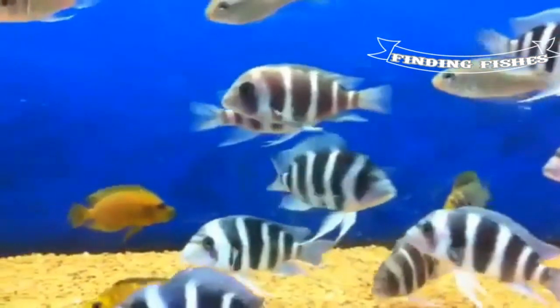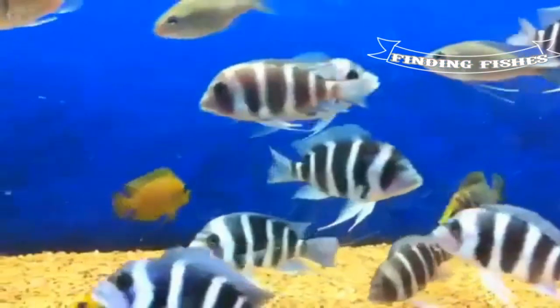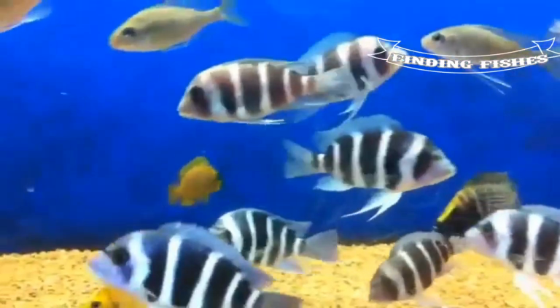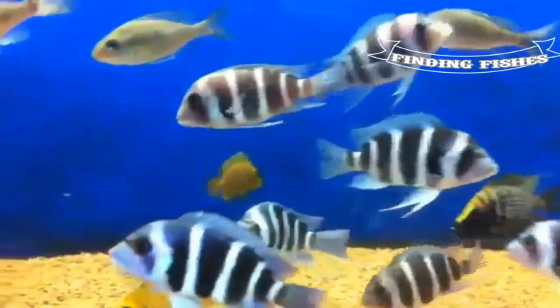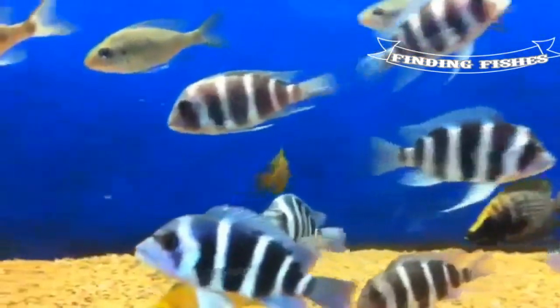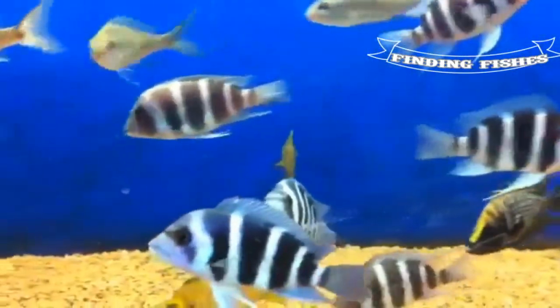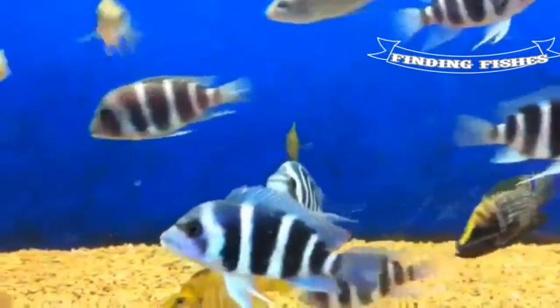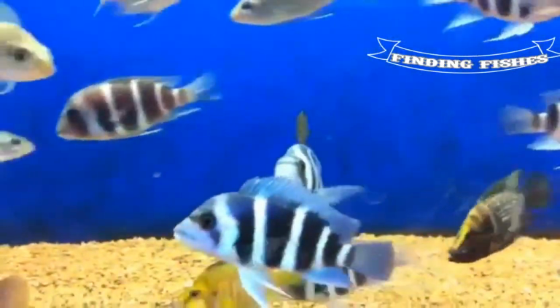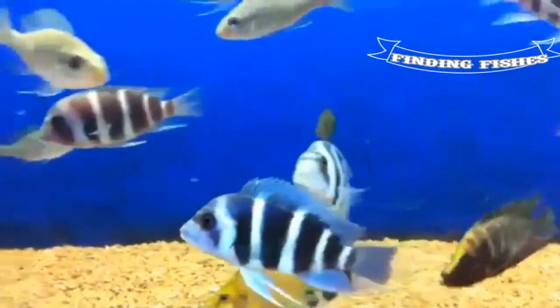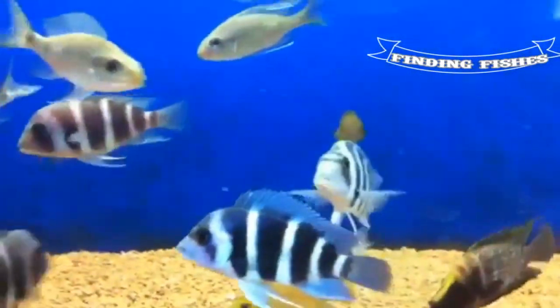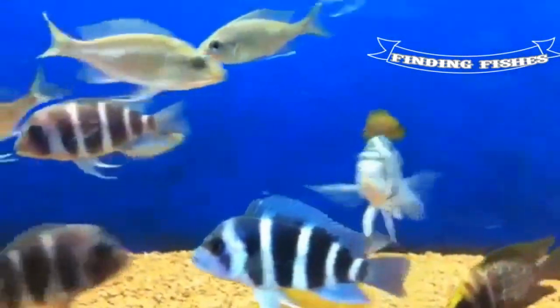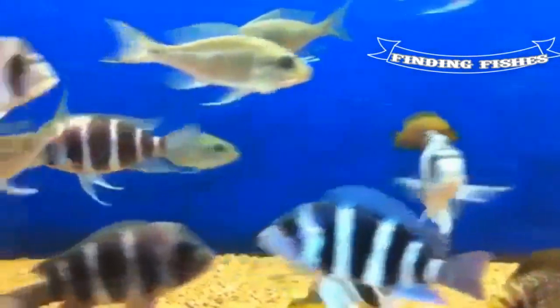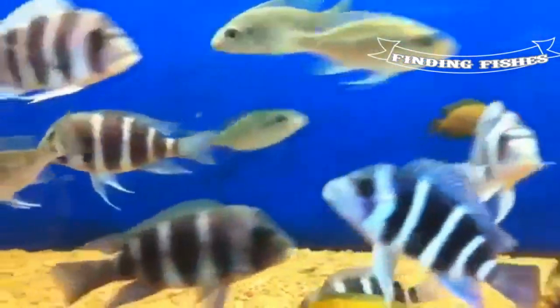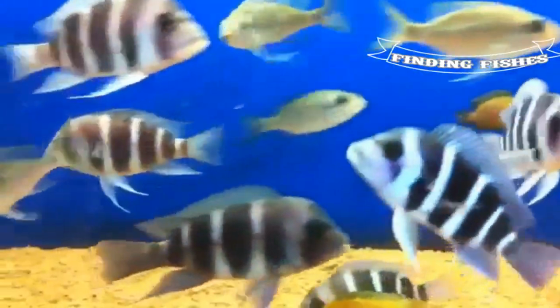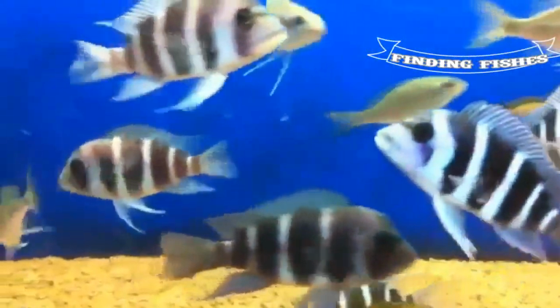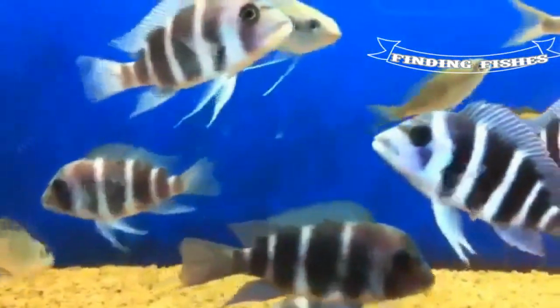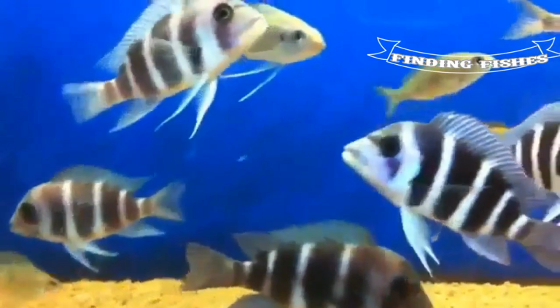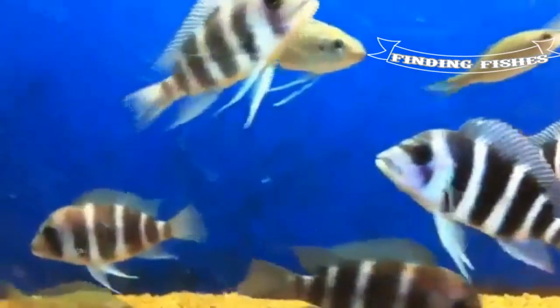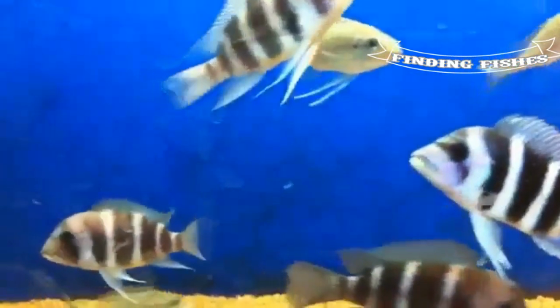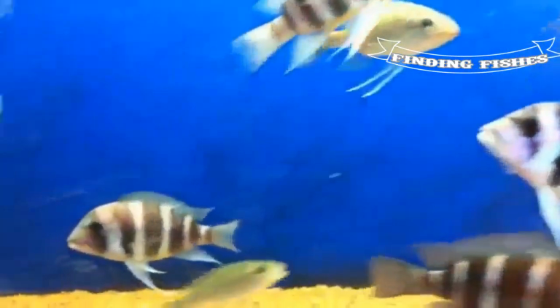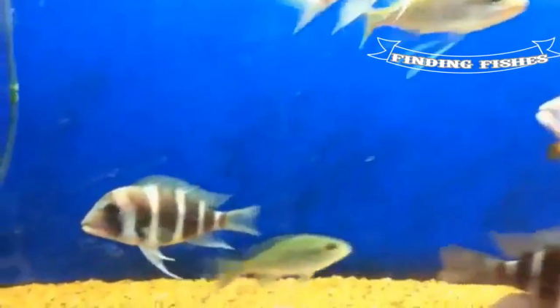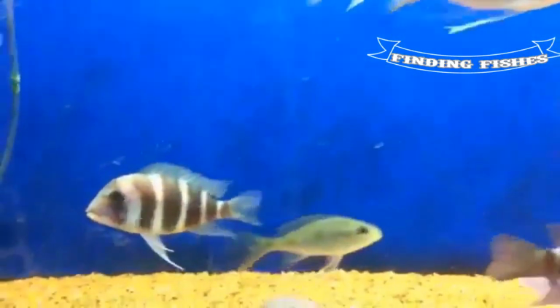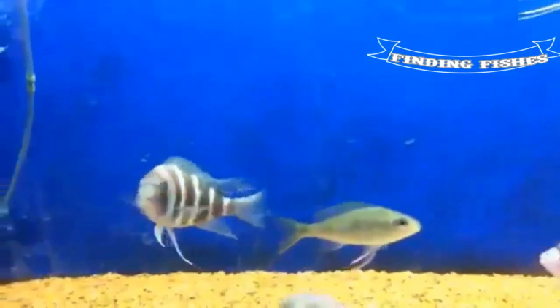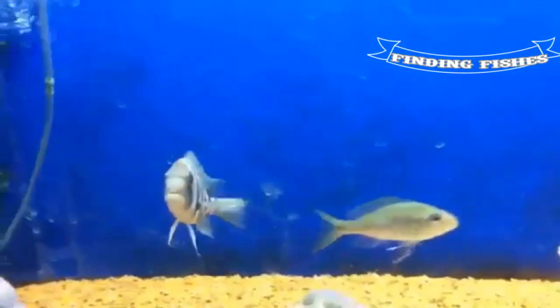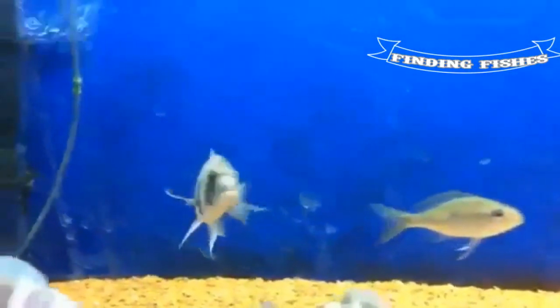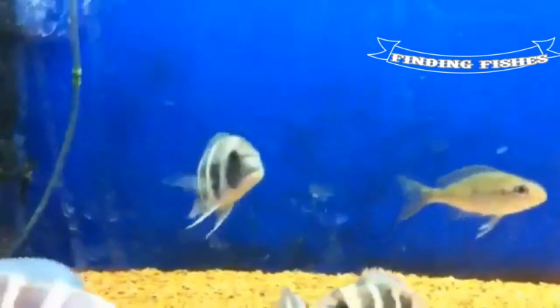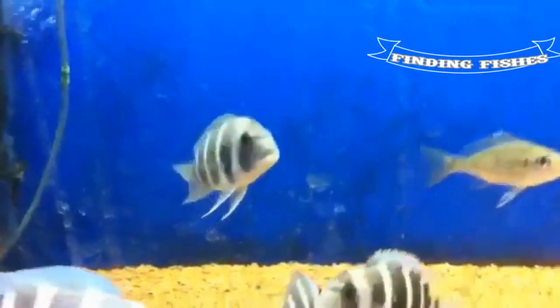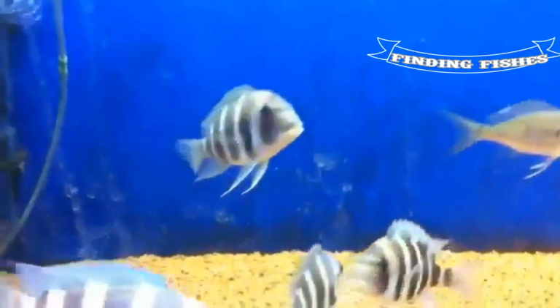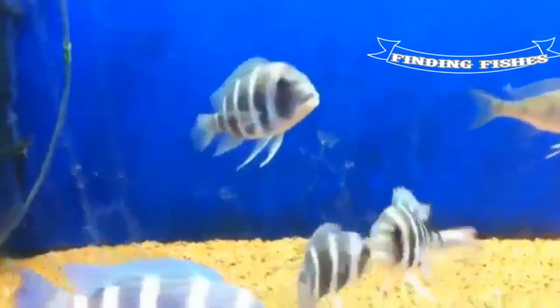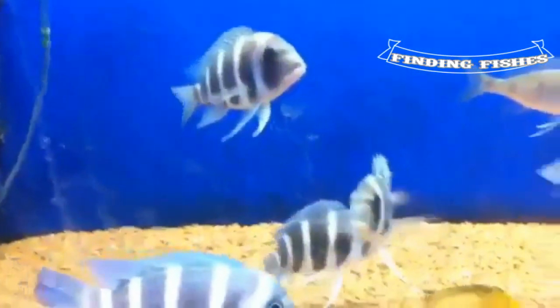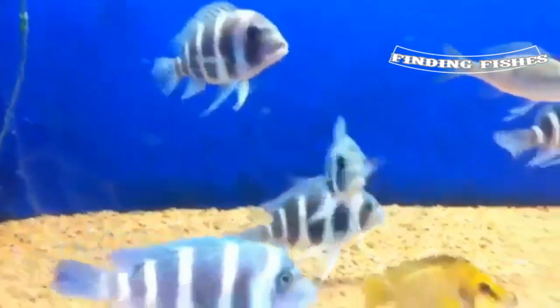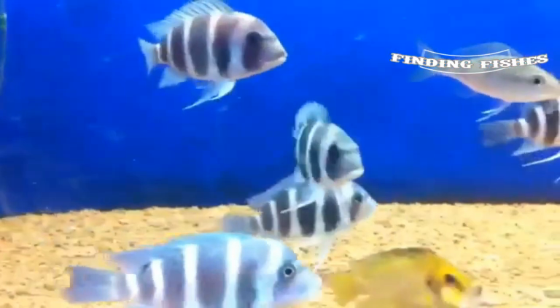That's it for today guys, hope you really enjoyed the video. Keep supporting us and stay tuned for more such interesting videos. Finding Fishes, remember the name.